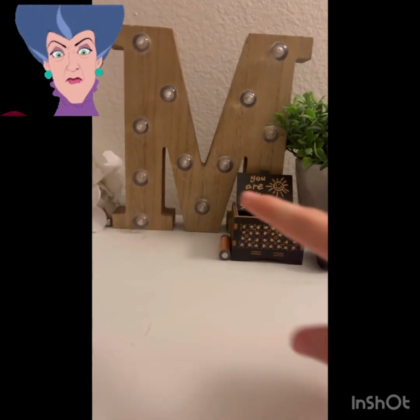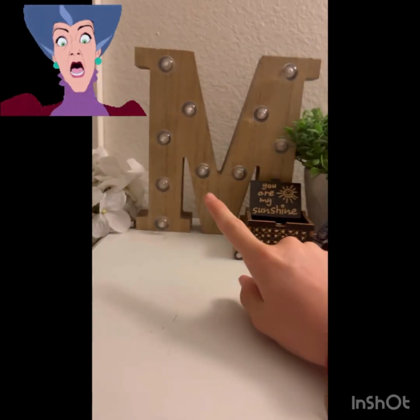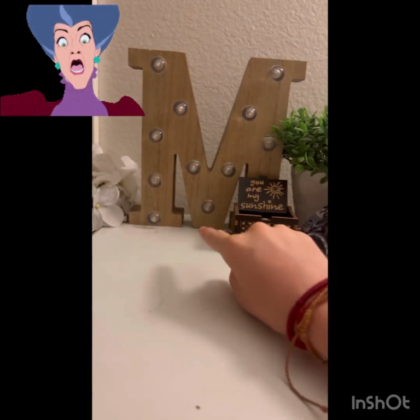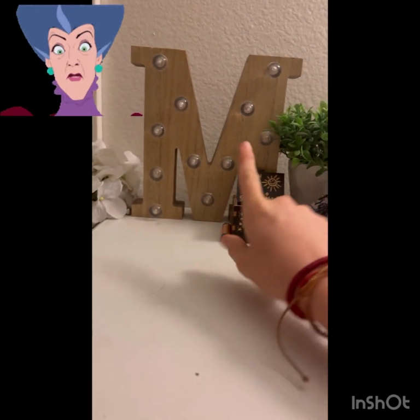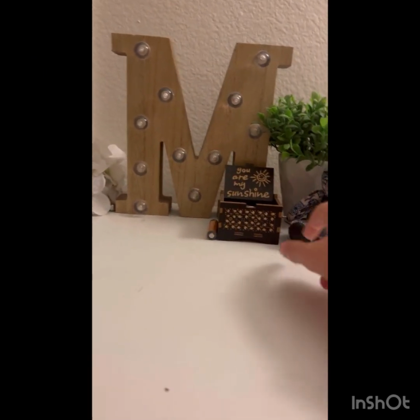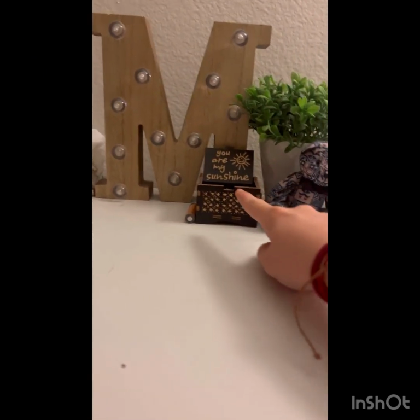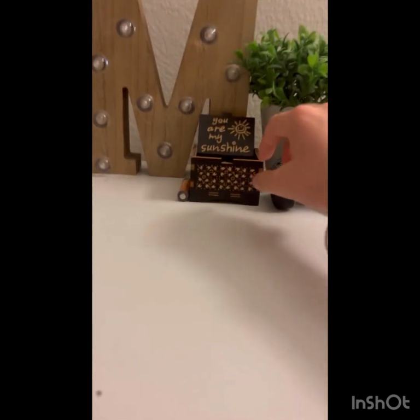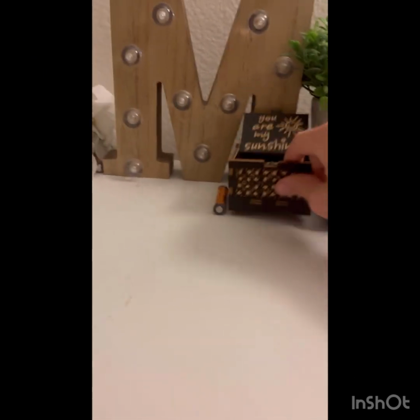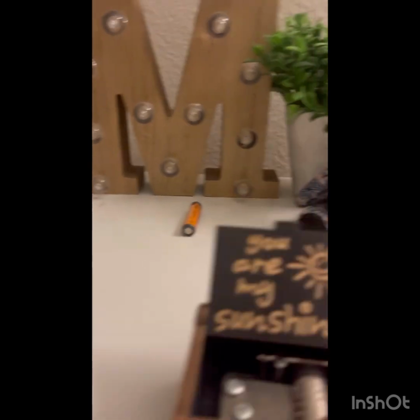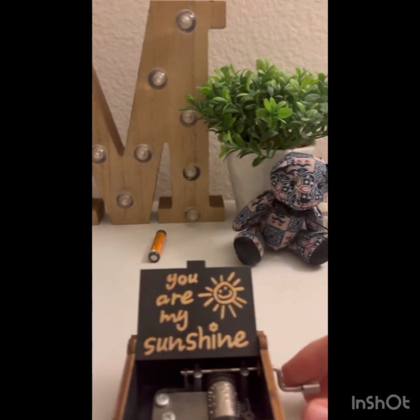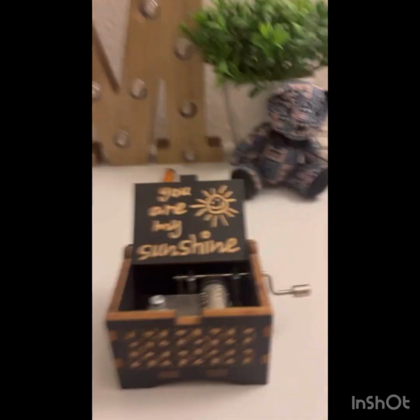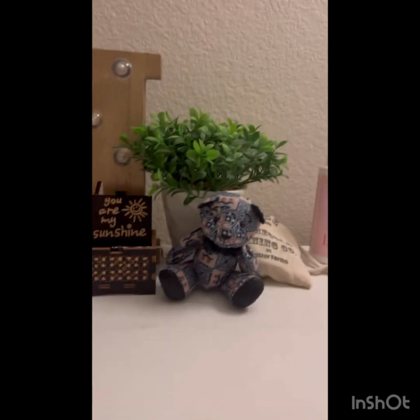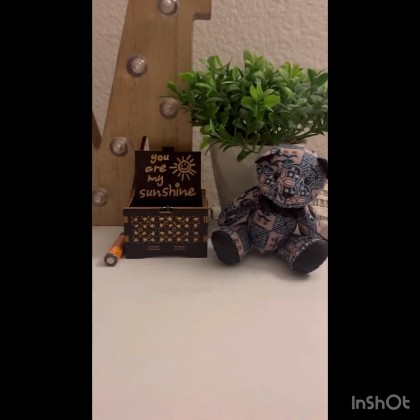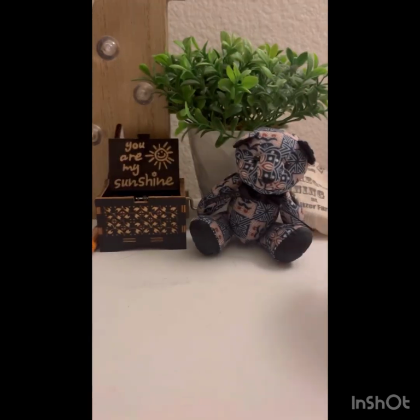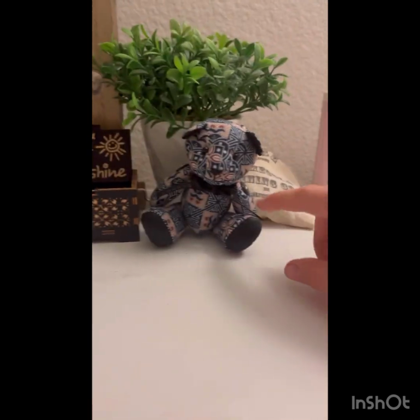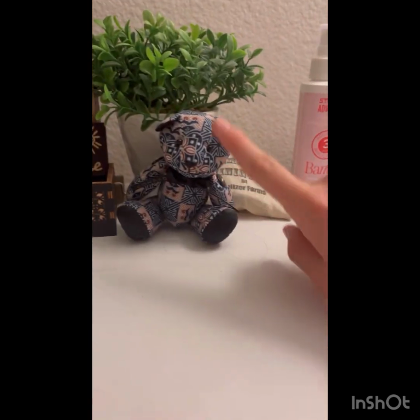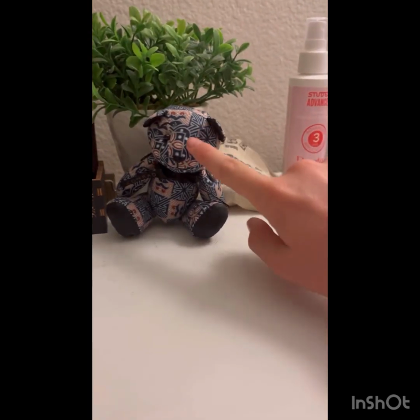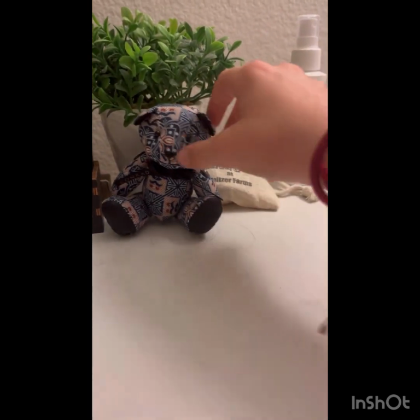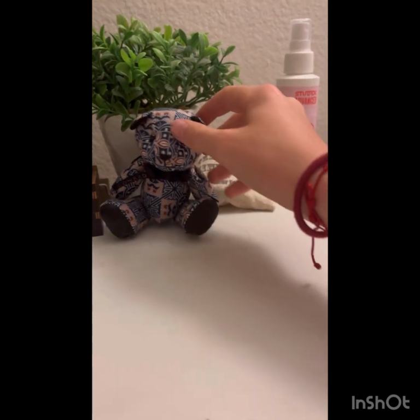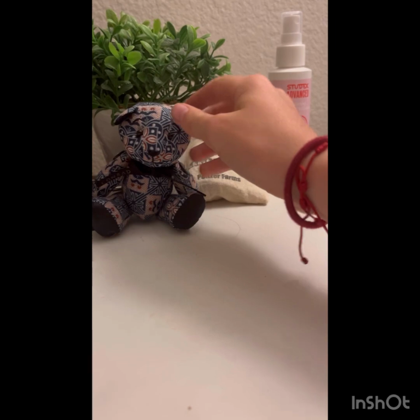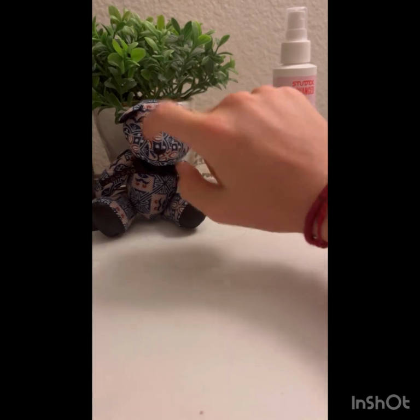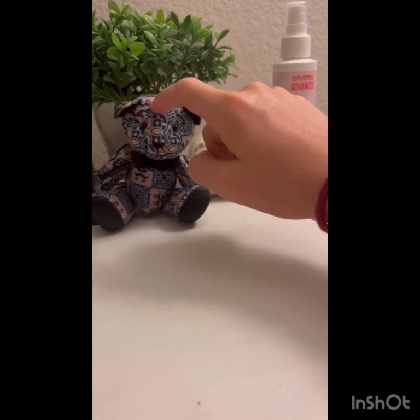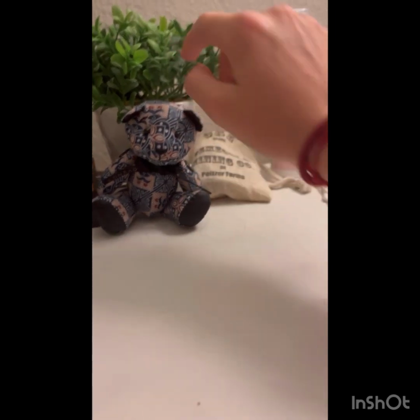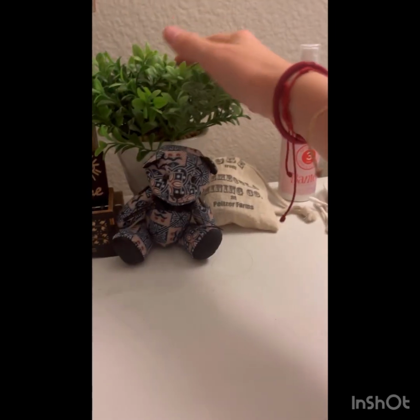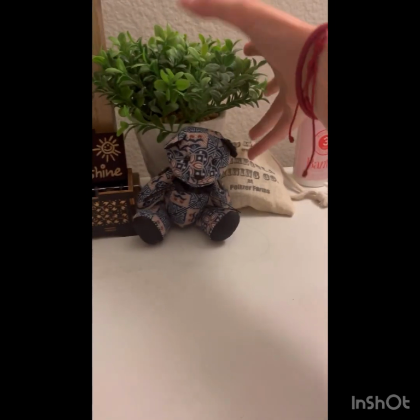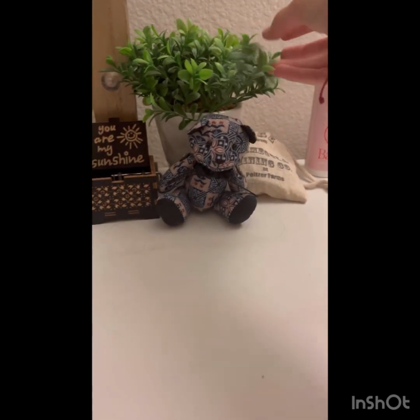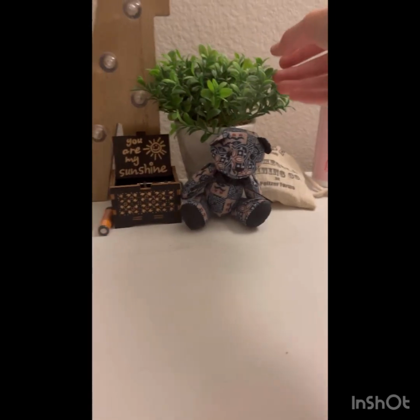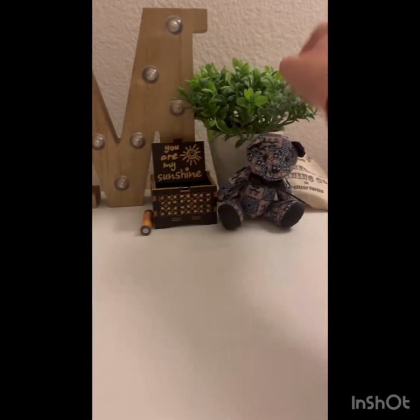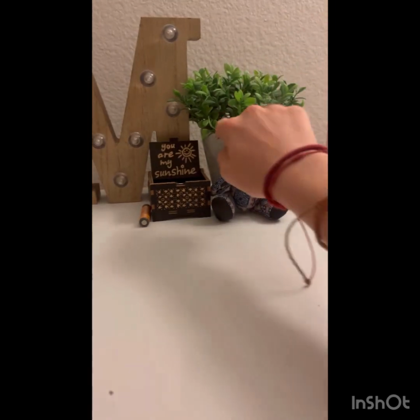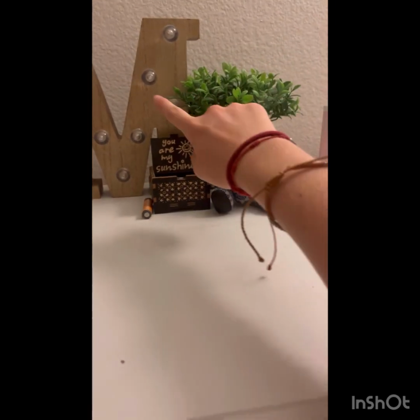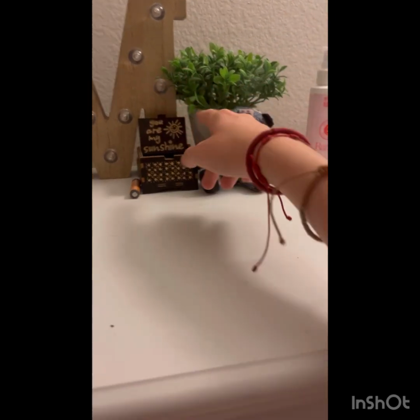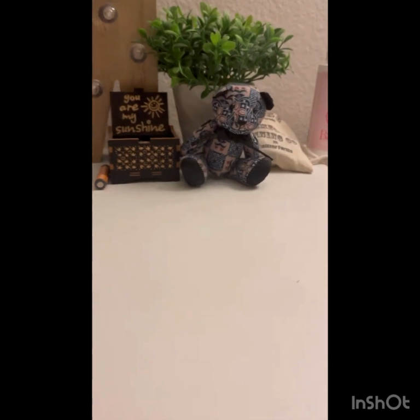This is the little M — it lights up. My mom got this for me, it's pretty cute. And then my friend got this for me for my birthday. And then this is a fake plant, but it looks good with the wood and the plant, you know.